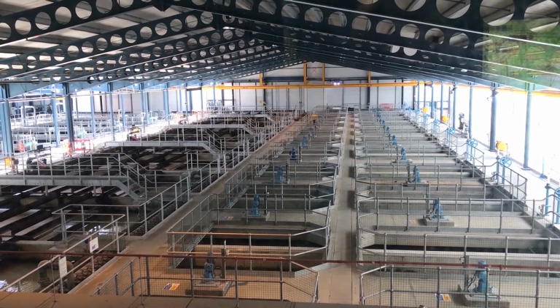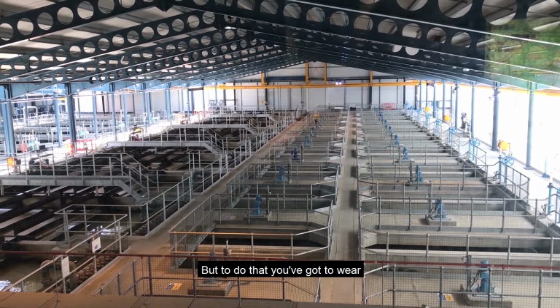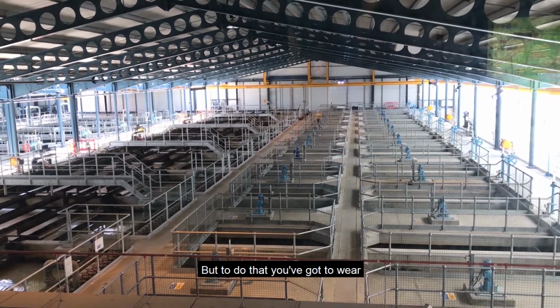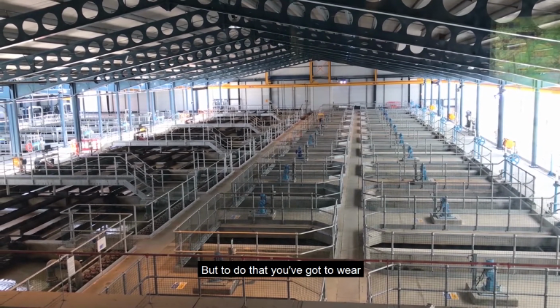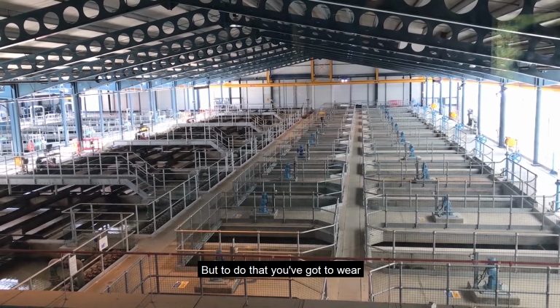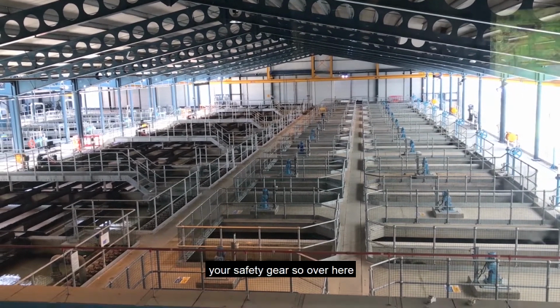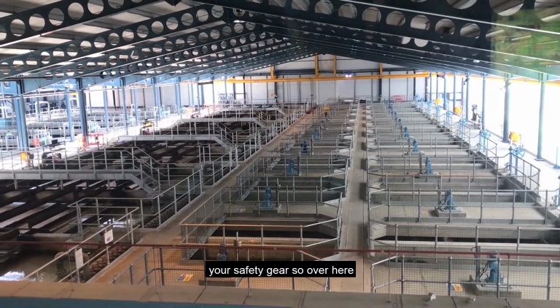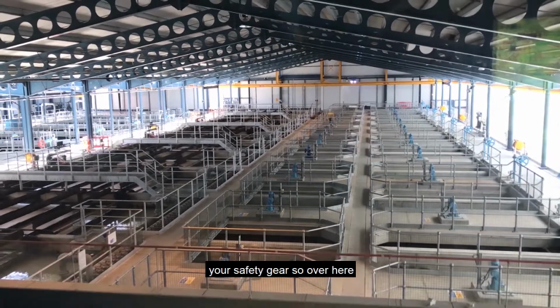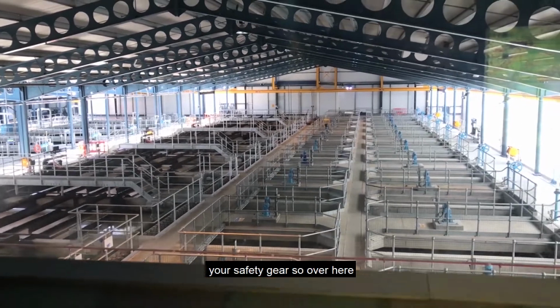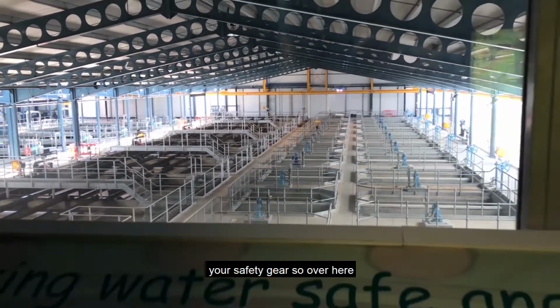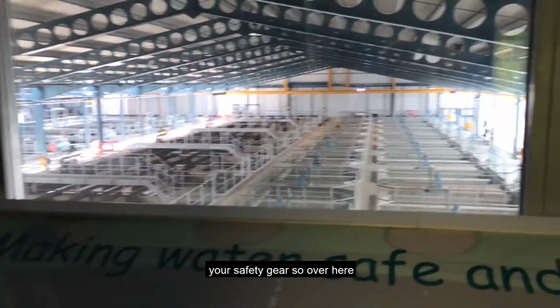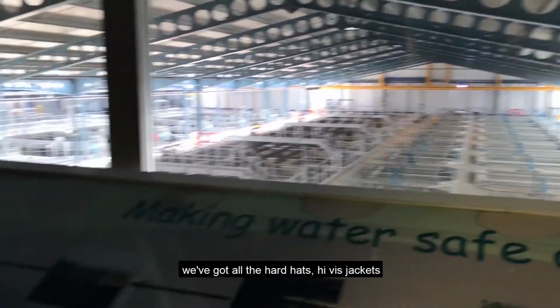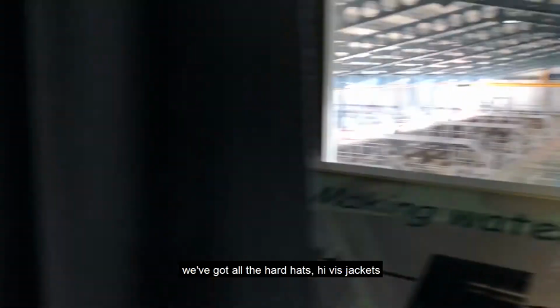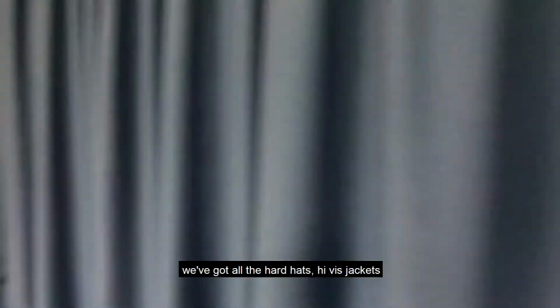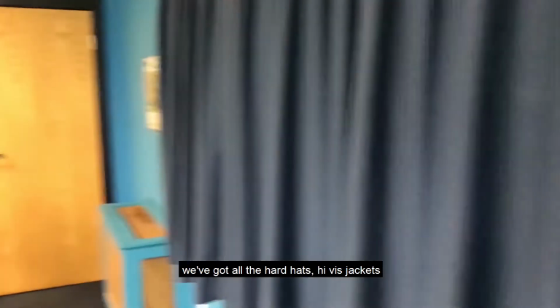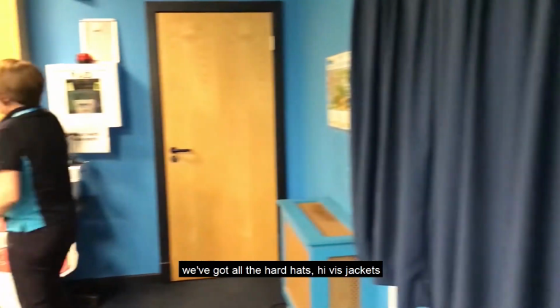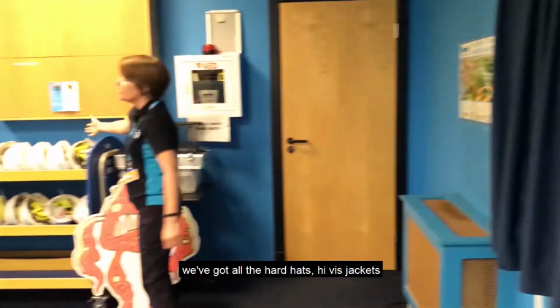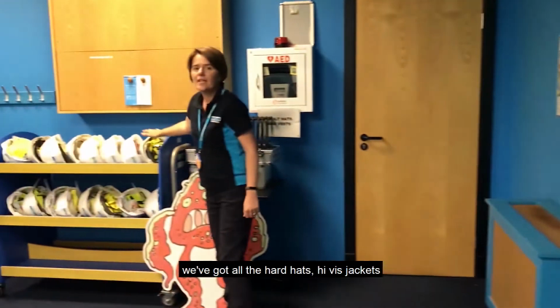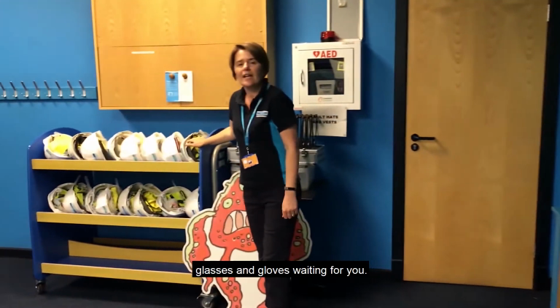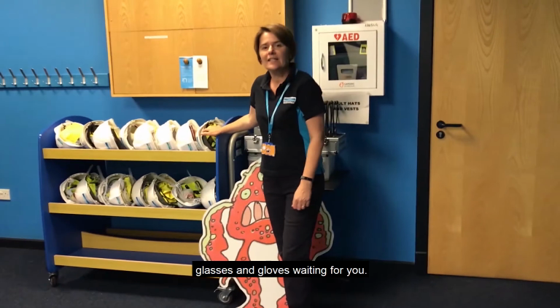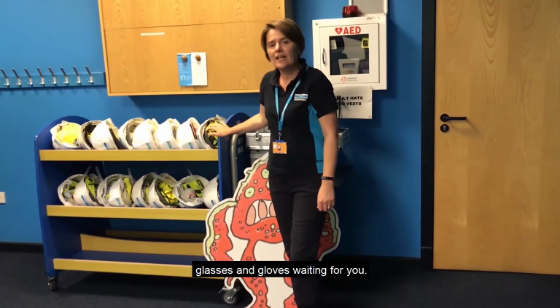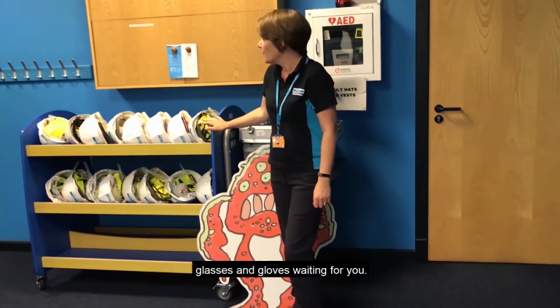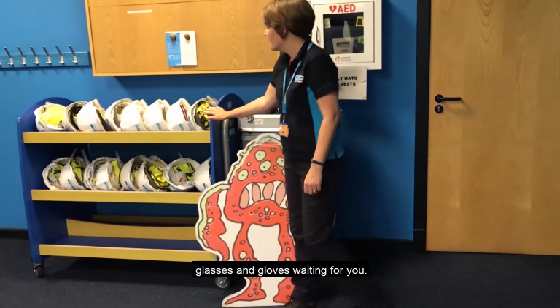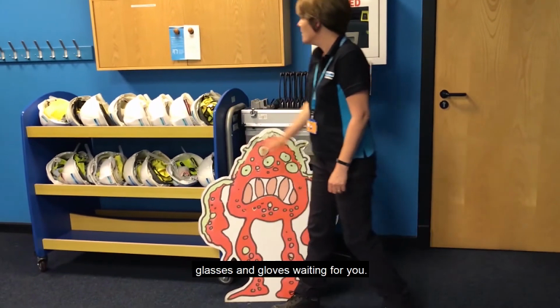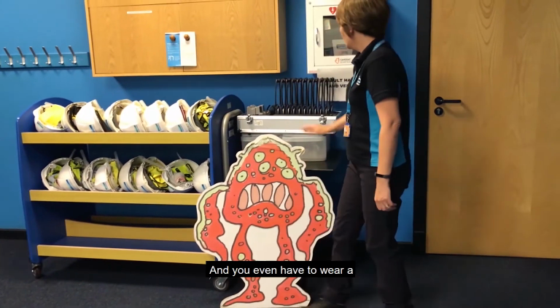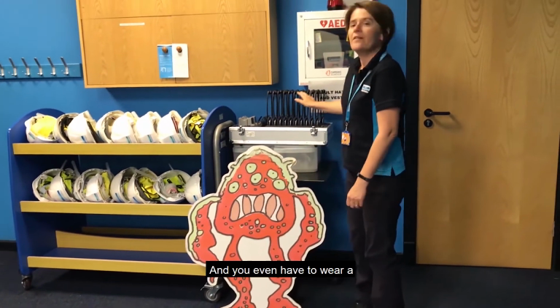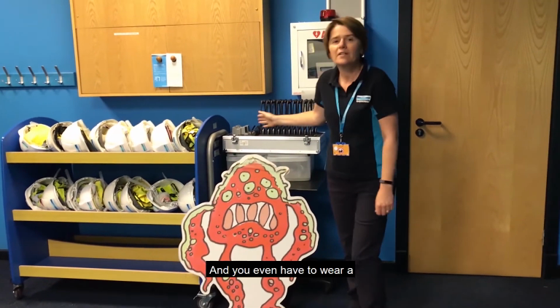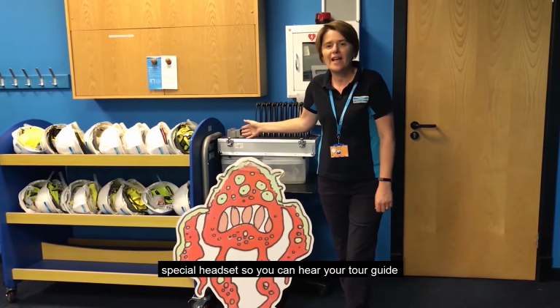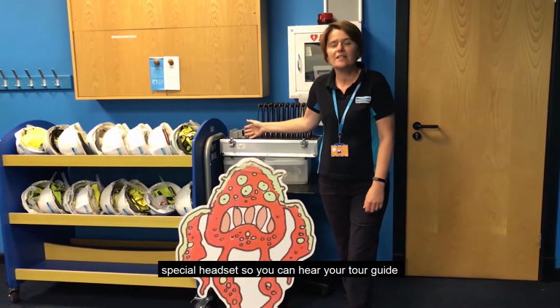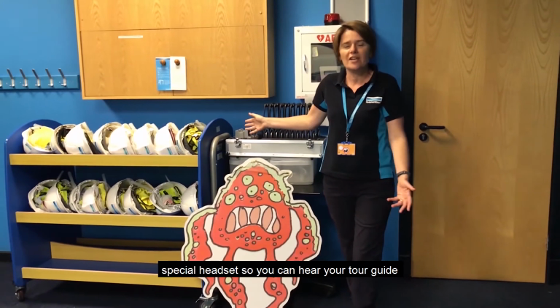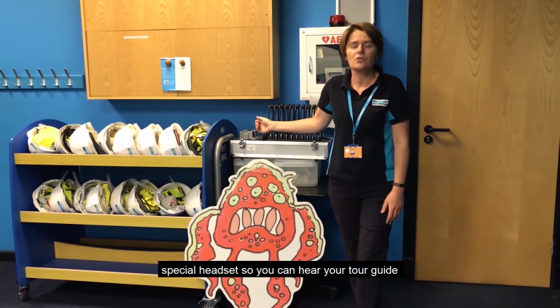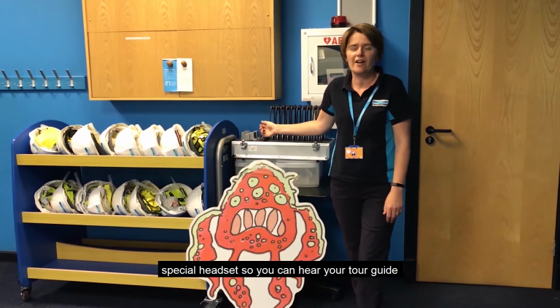But to do that, you've got to wear your safety gear. So over here, we've got all the hard hats, bibs, jackets, glasses and gloves waiting for you. And you even have to wear a special headset so you can hear your tour guide.